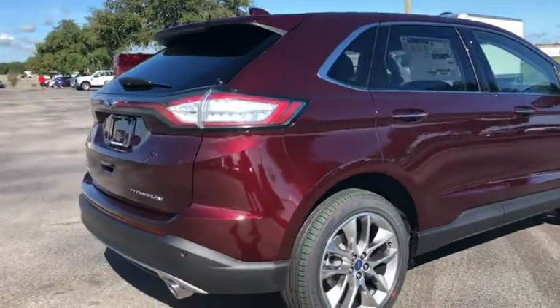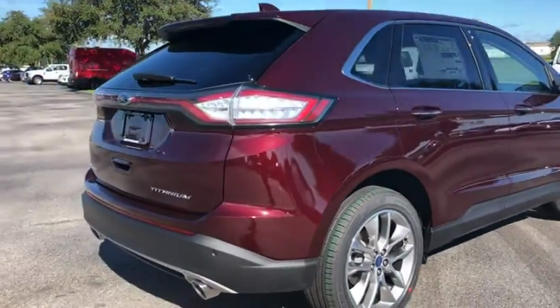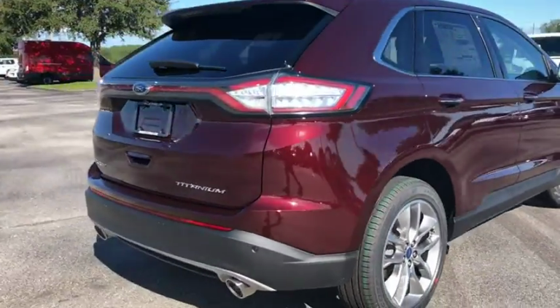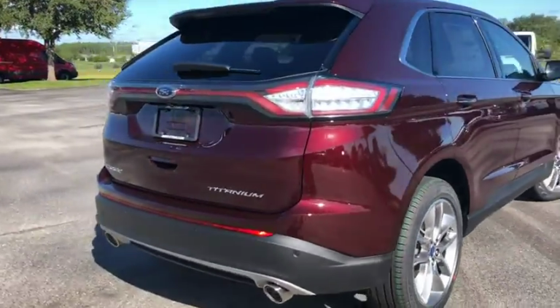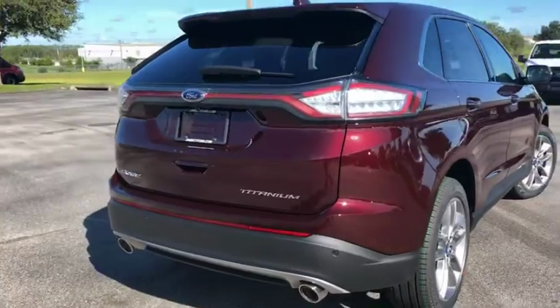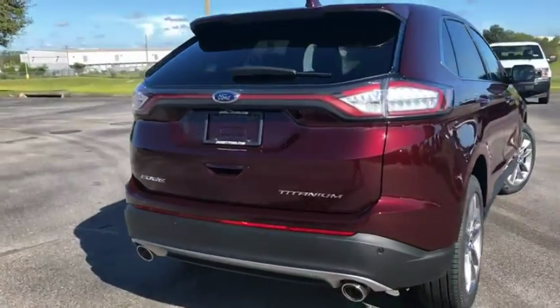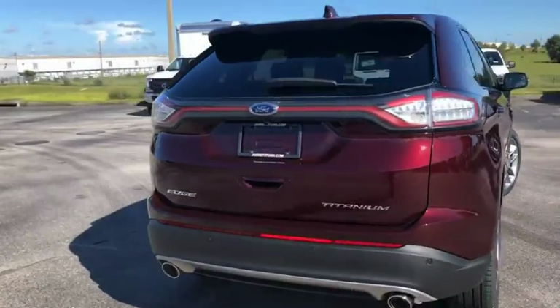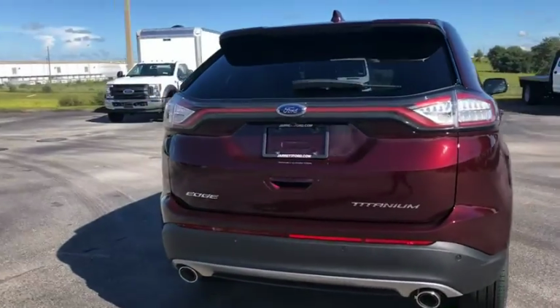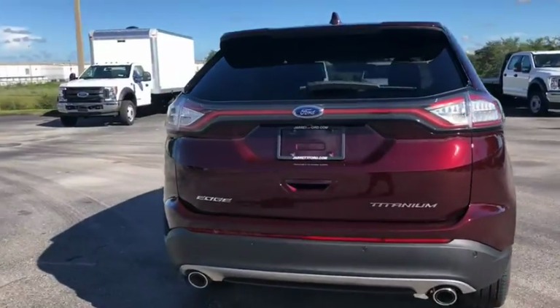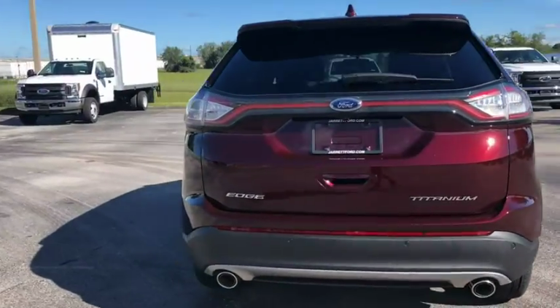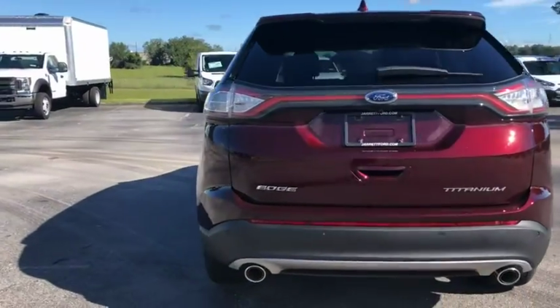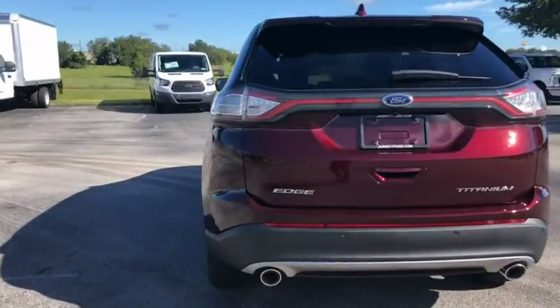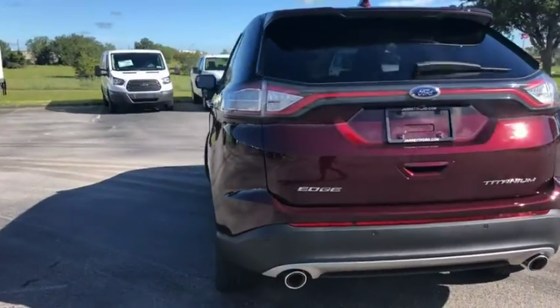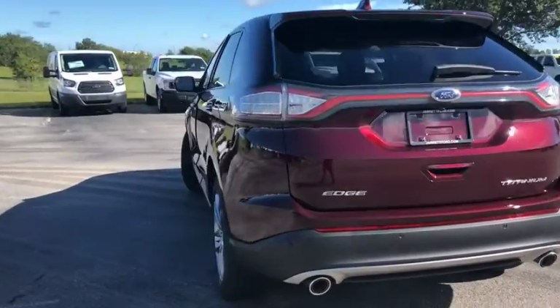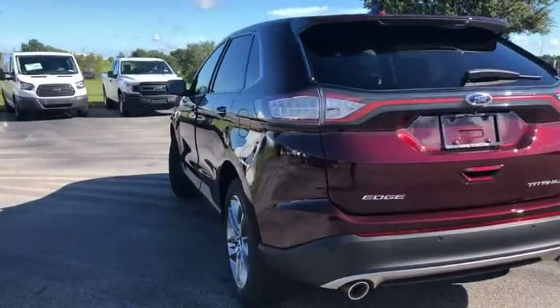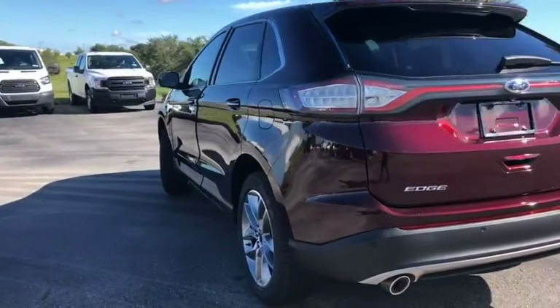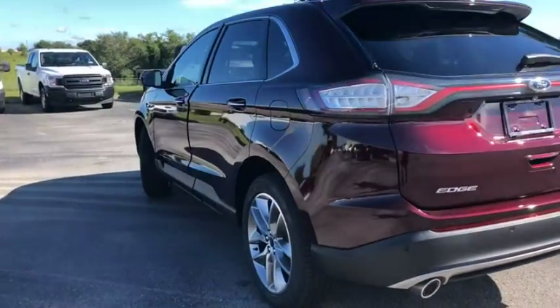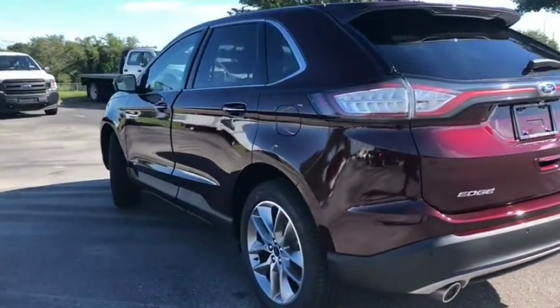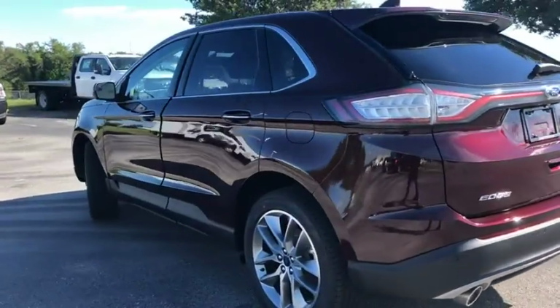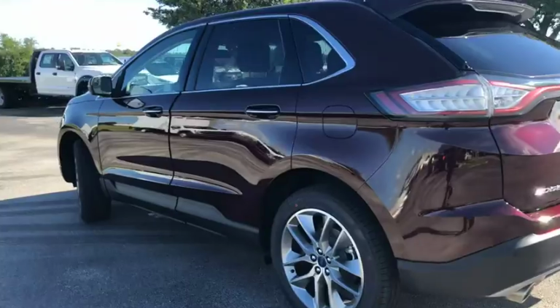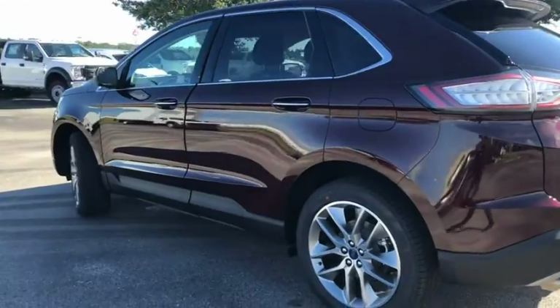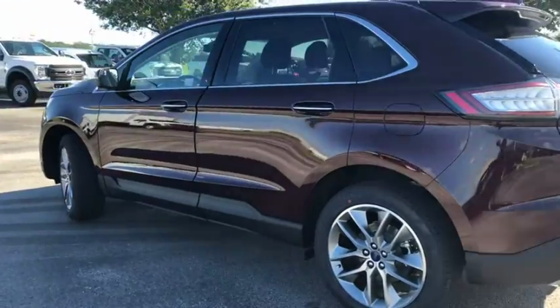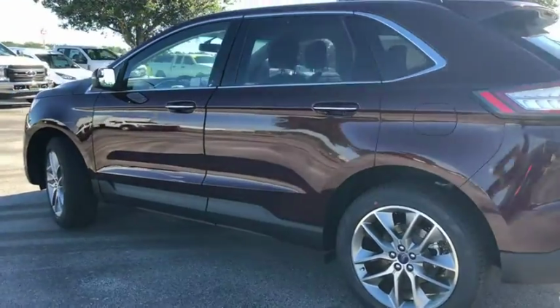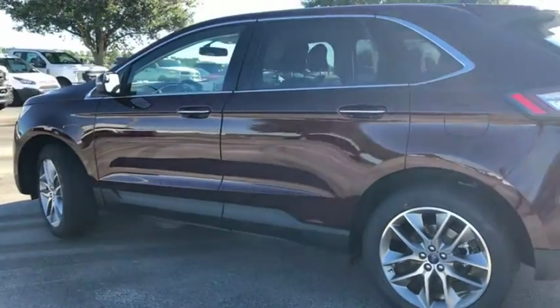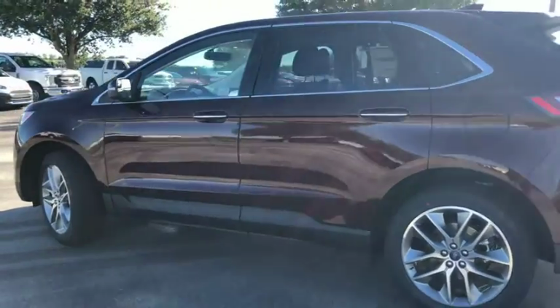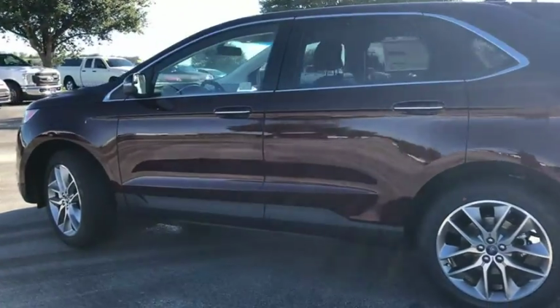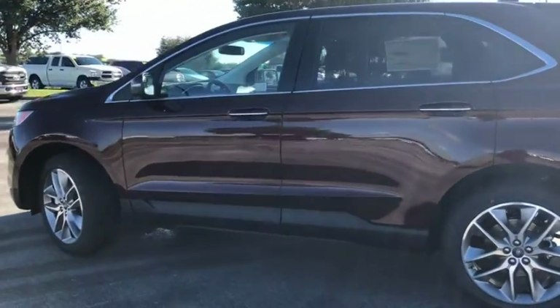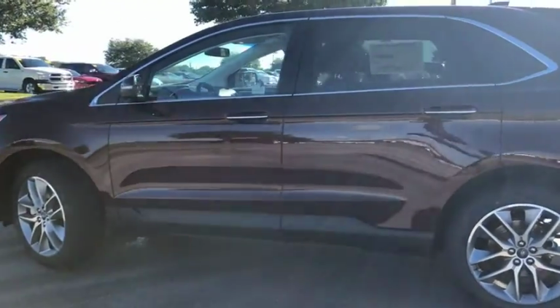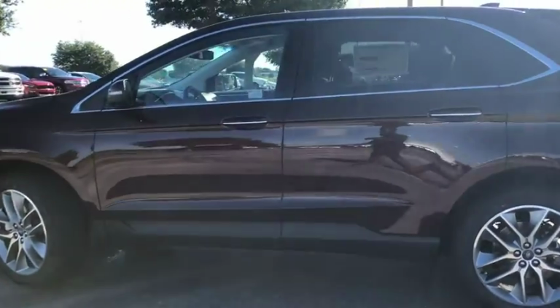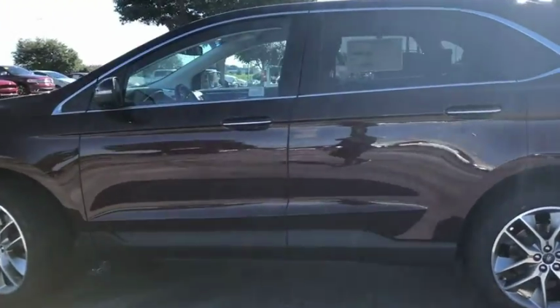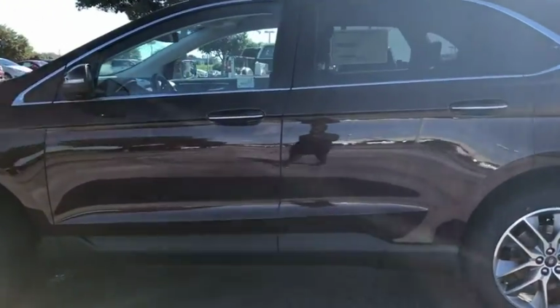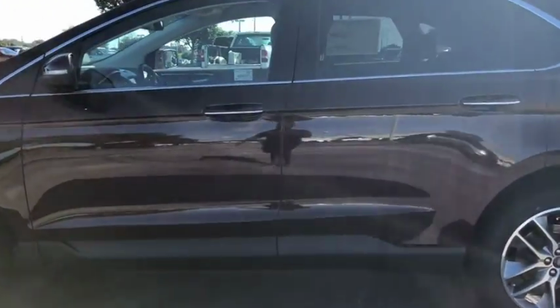Here are some of this vehicle's great options: traction control, Bluetooth, front wheel drive, automatic transmission, power door locks, compass, power windows, trip computer.